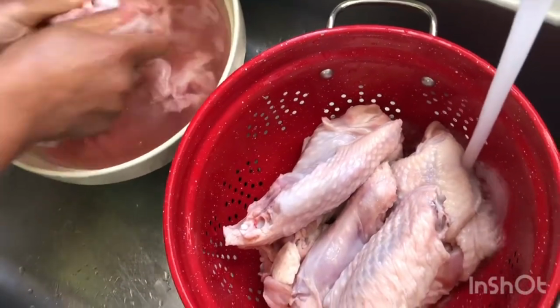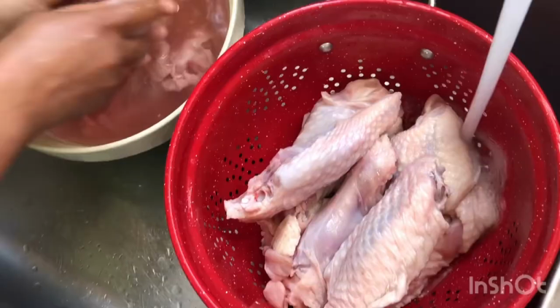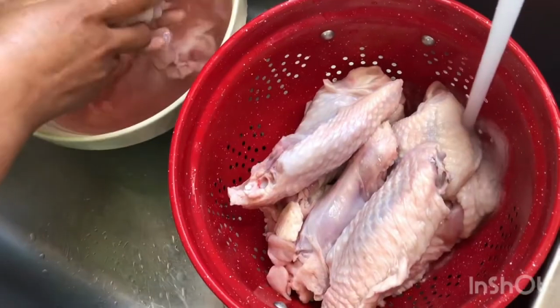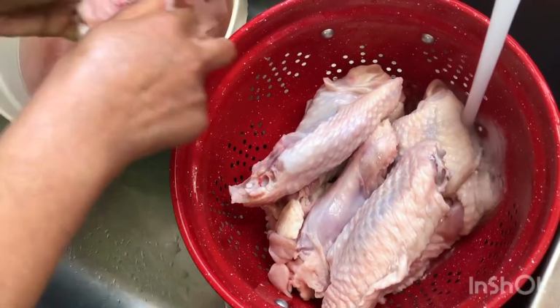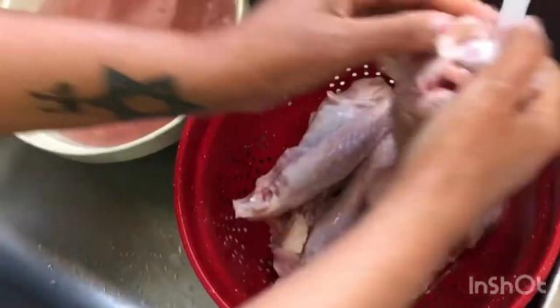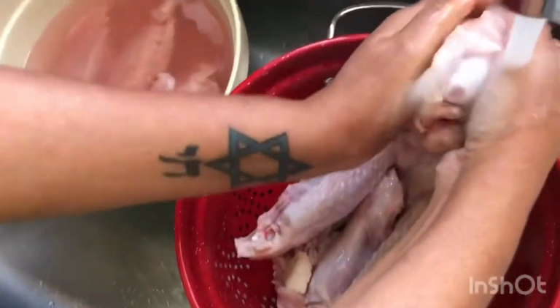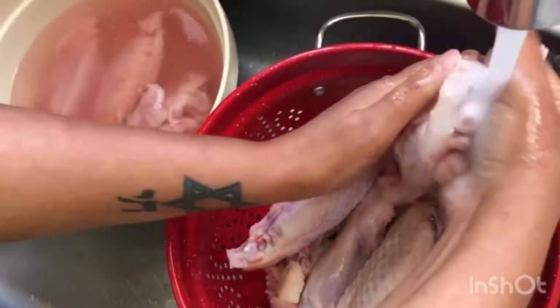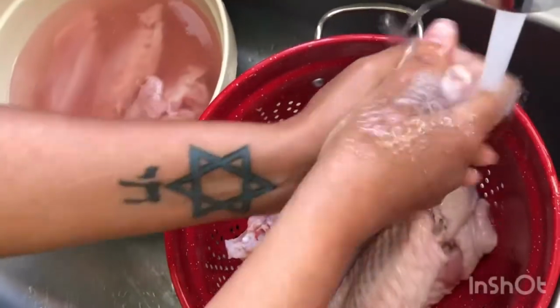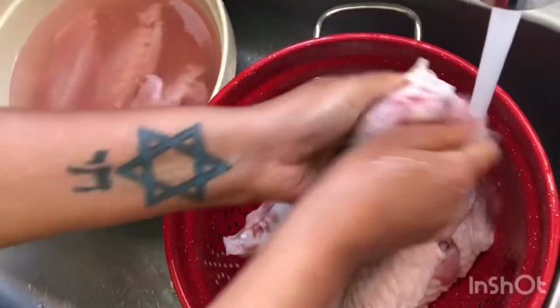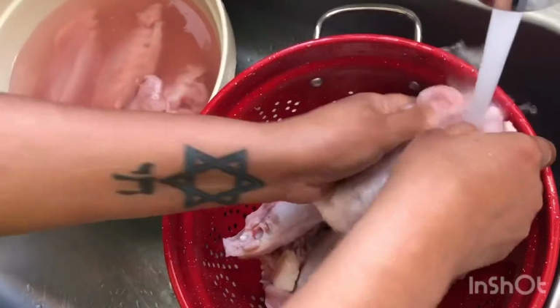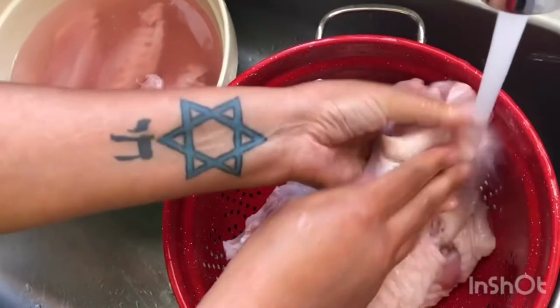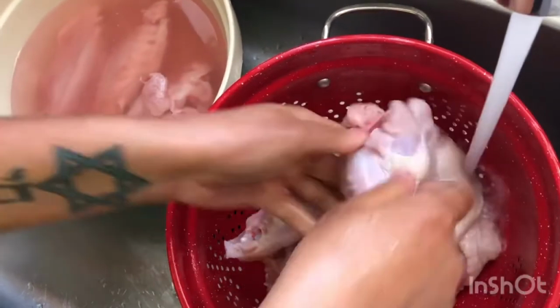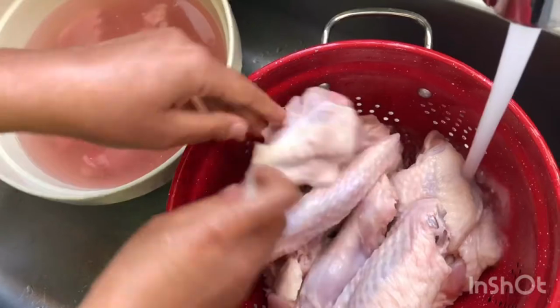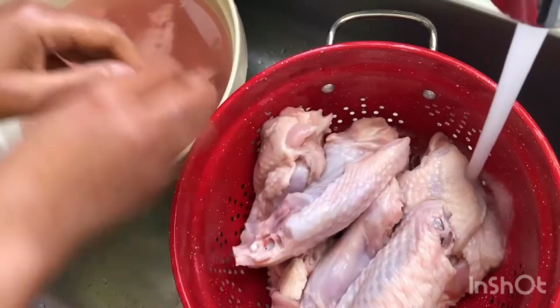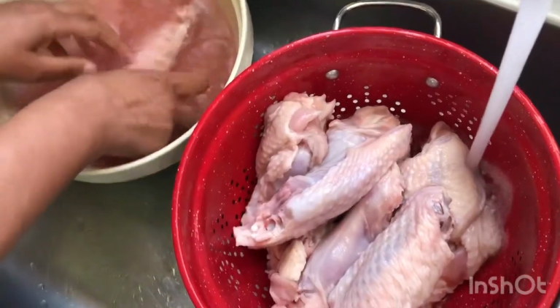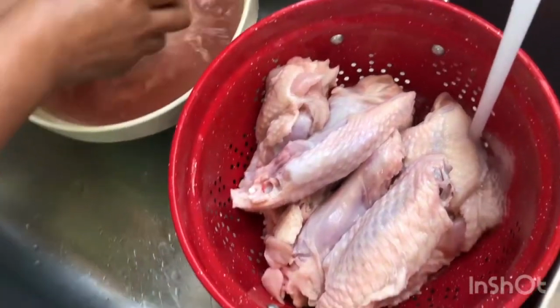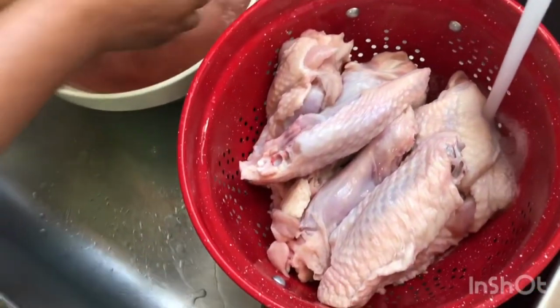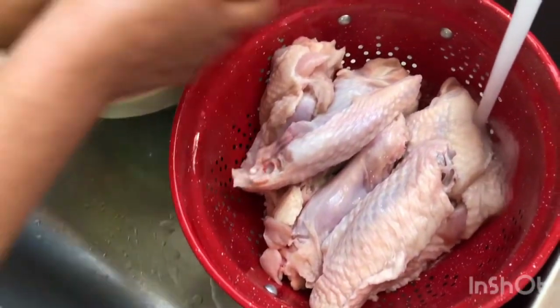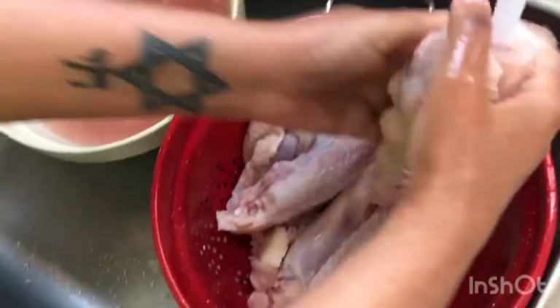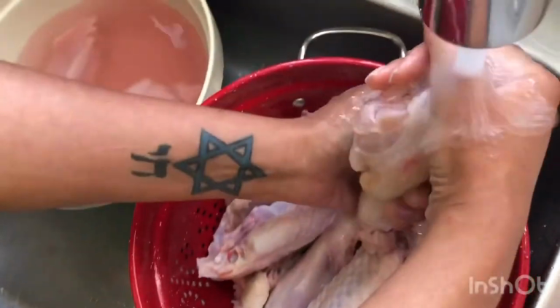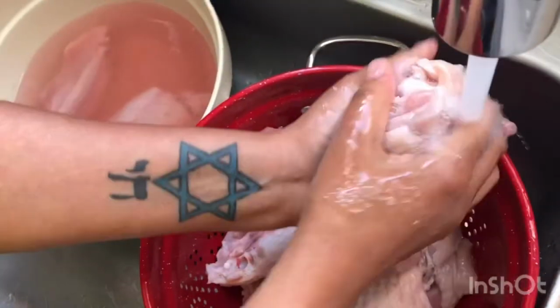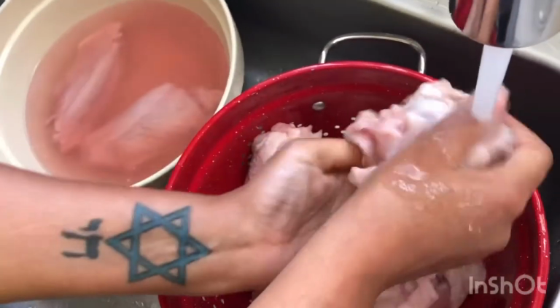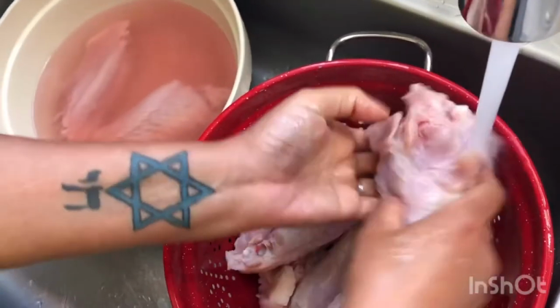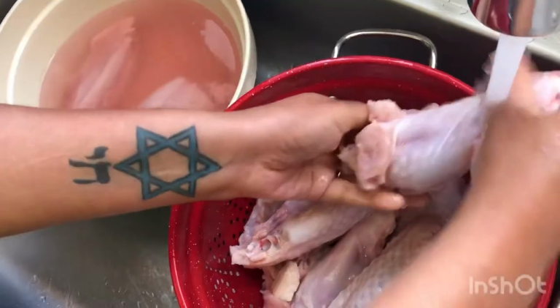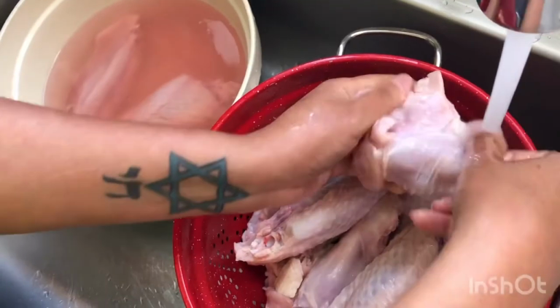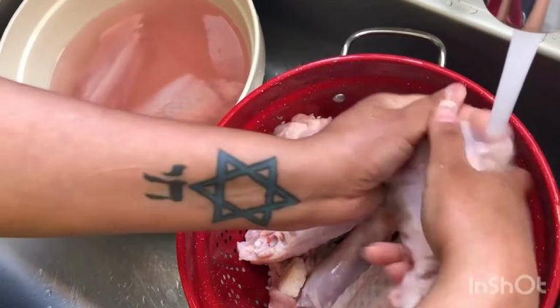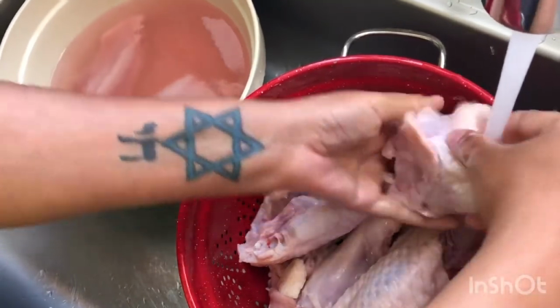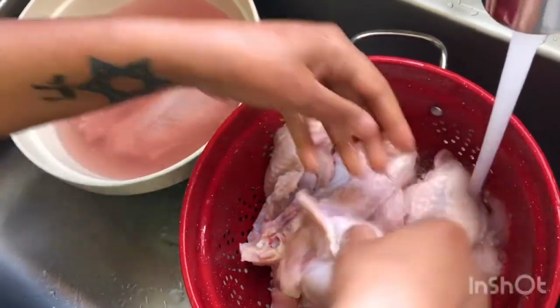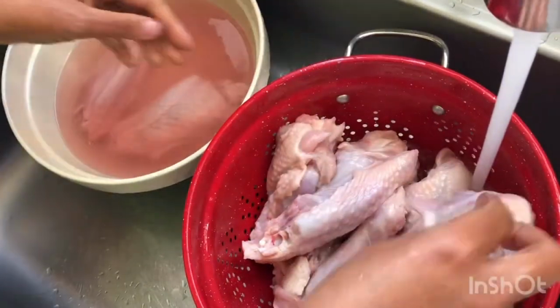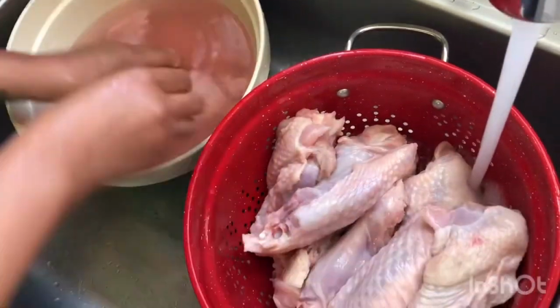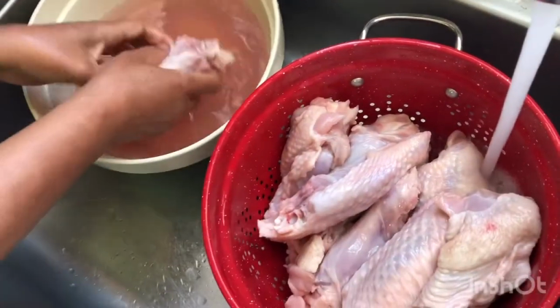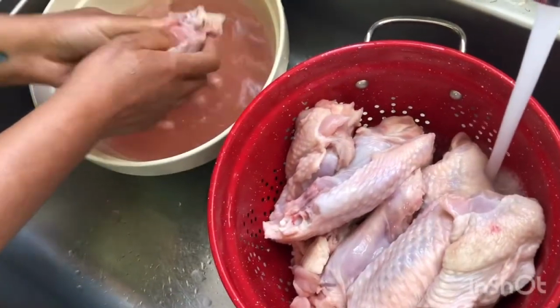I'm gonna get these washed up, get them all cleaned off so I can show y'all. I'm gonna pat them dry and then I'm gonna put them in the fridge. Tomorrow I was gonna get on the grill to cook these babies.